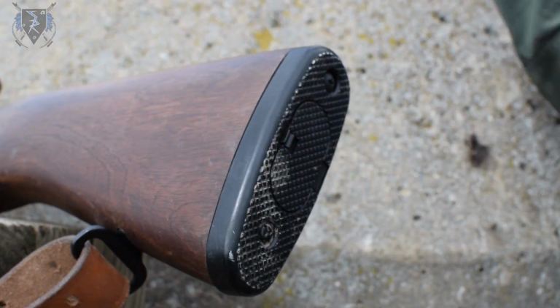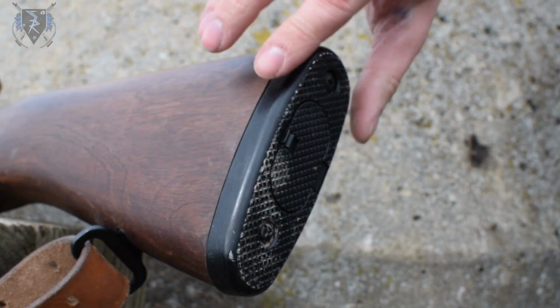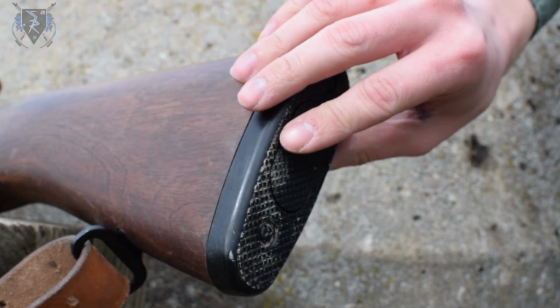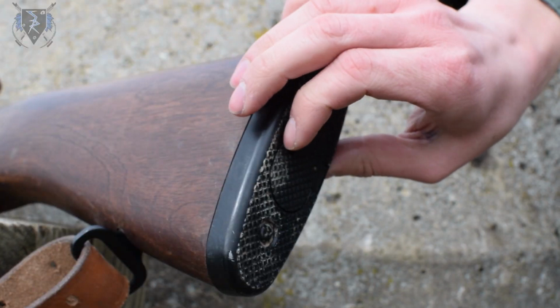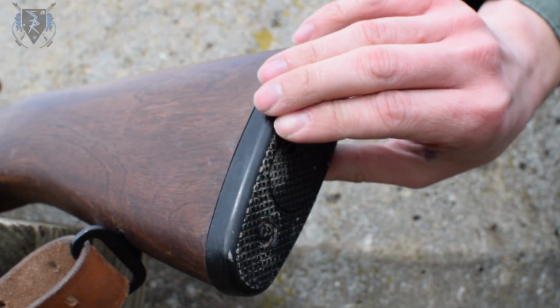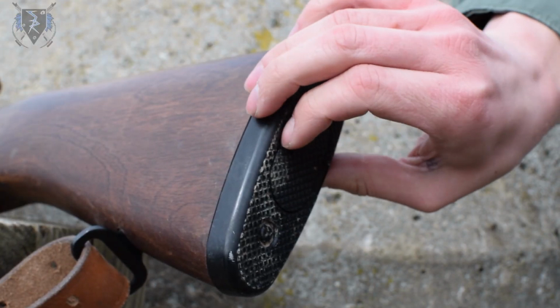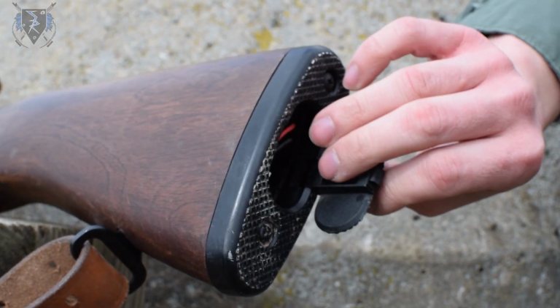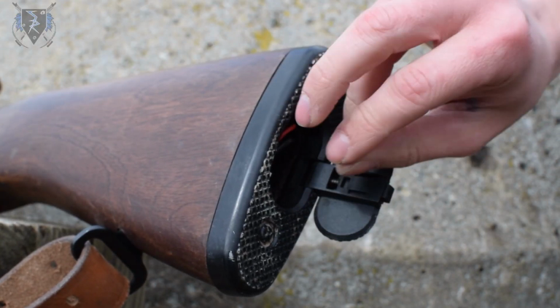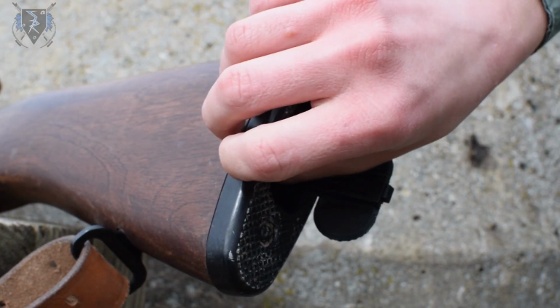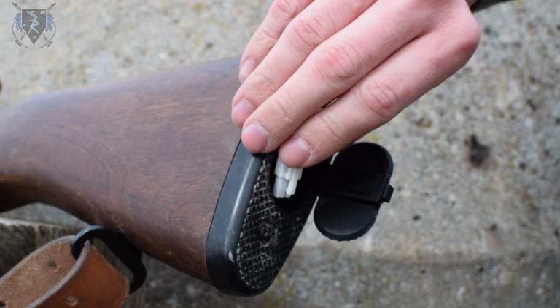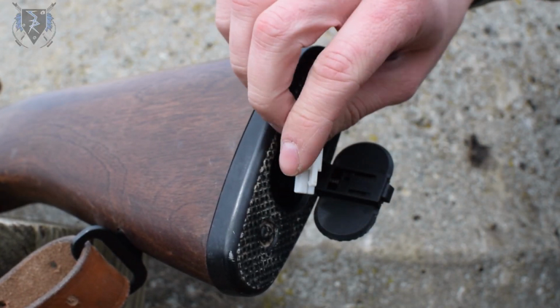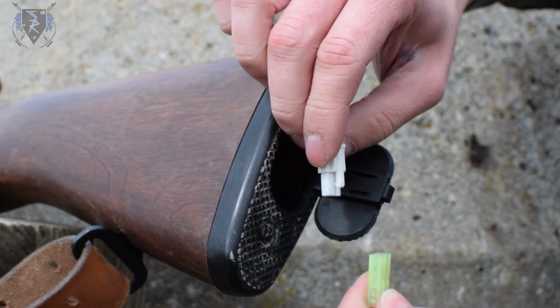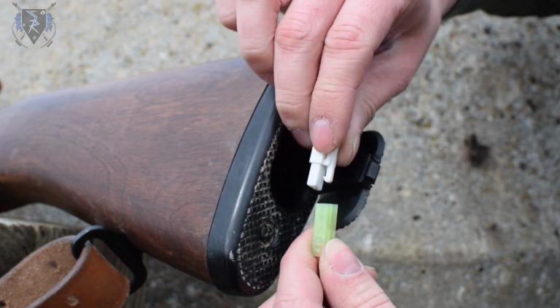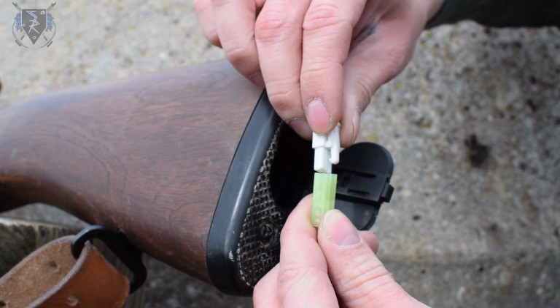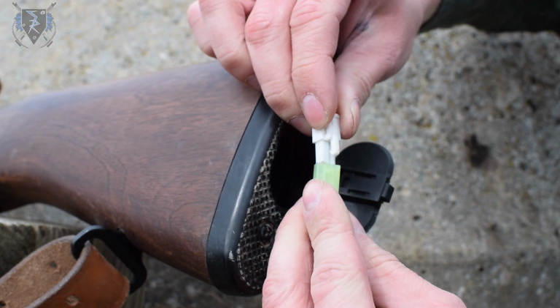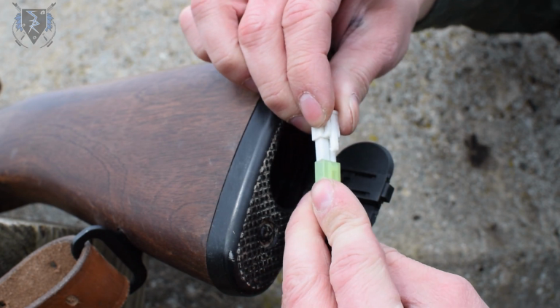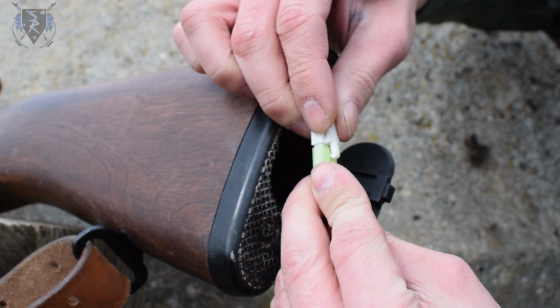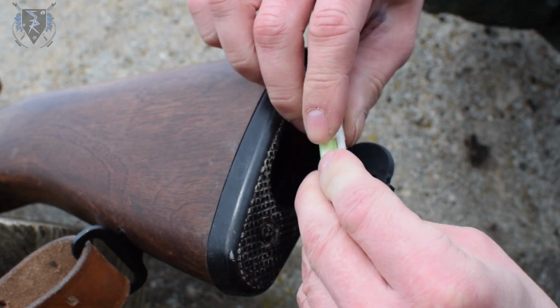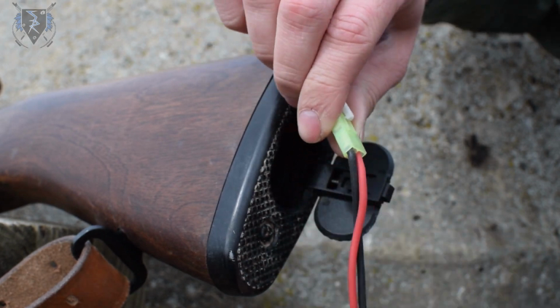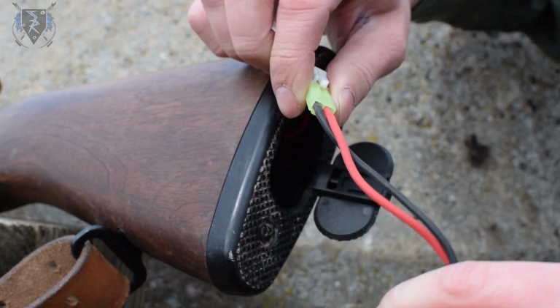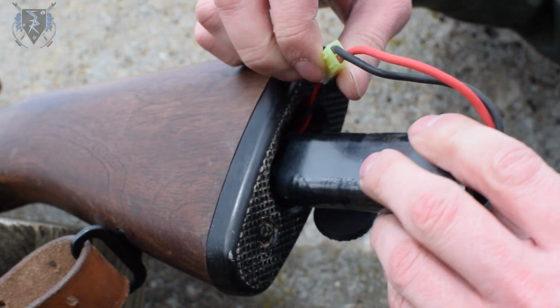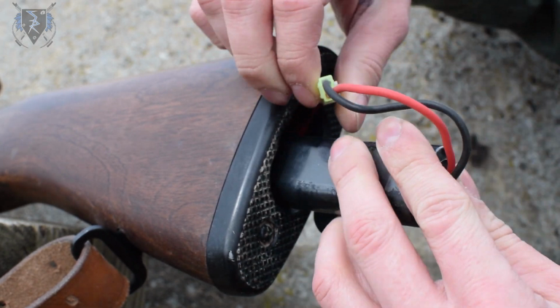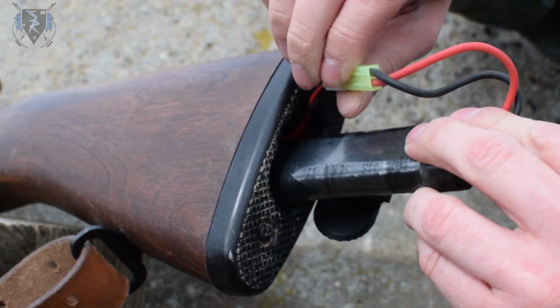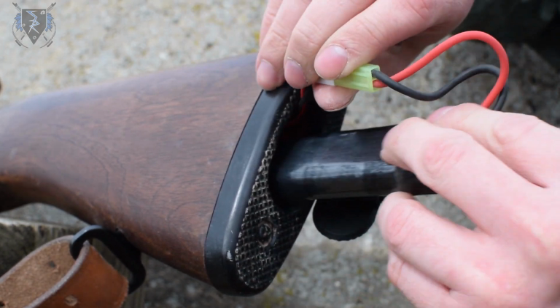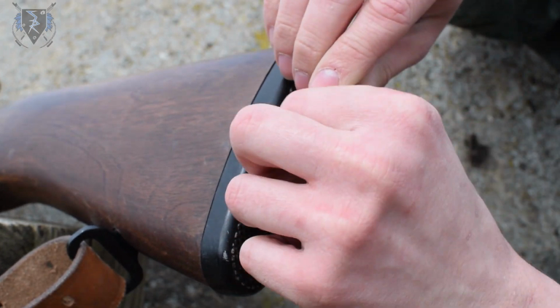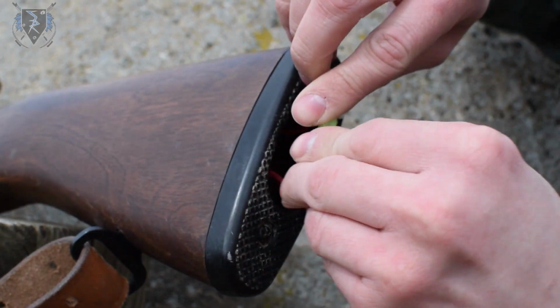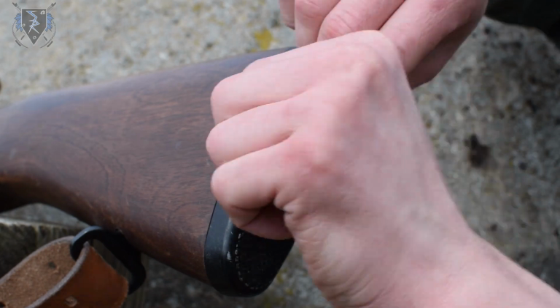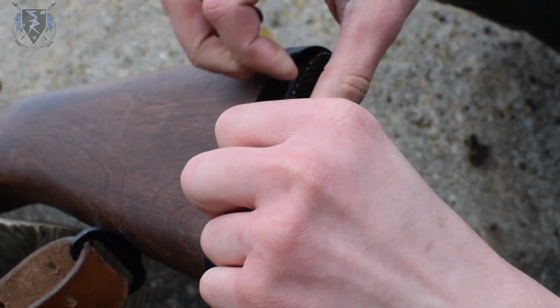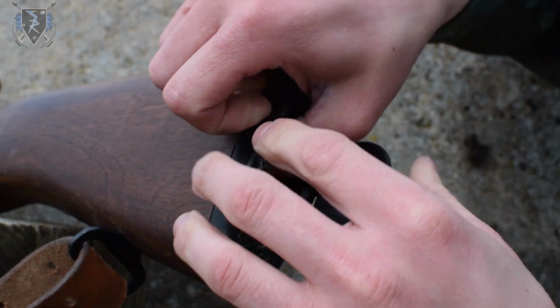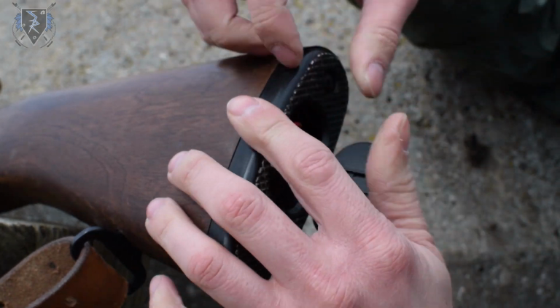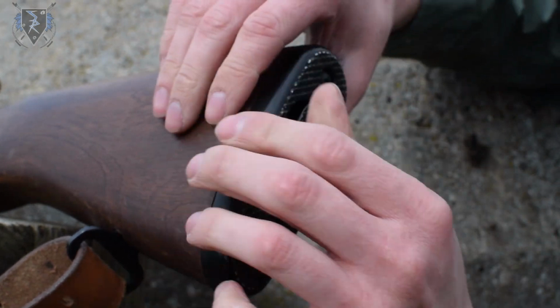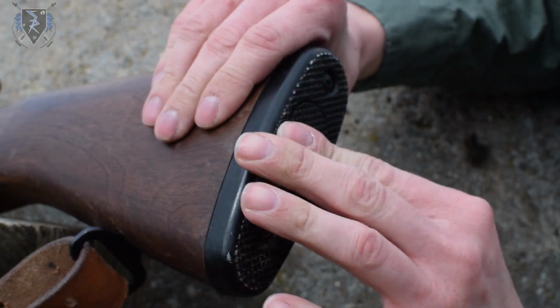The battery compartment is located inside the butt plate of the stock. The gun comes wired to a small type Tamiya connector. I use a 9.6 volt standard small type battery and it fits inside with plenty of room.